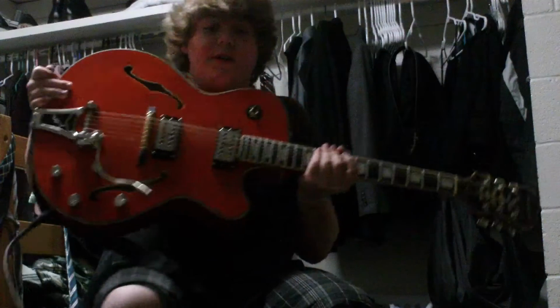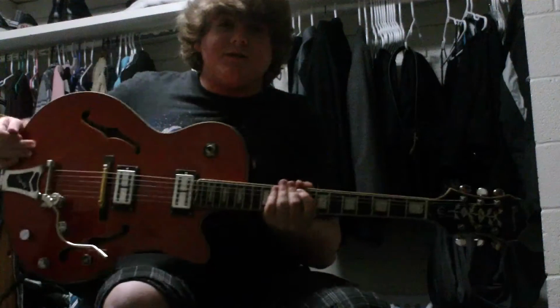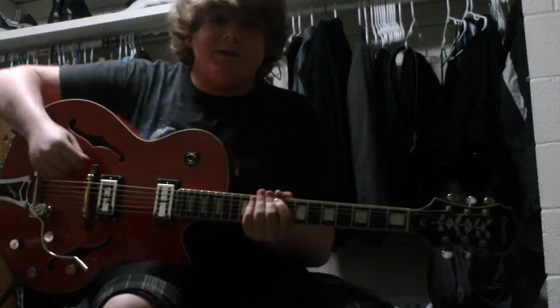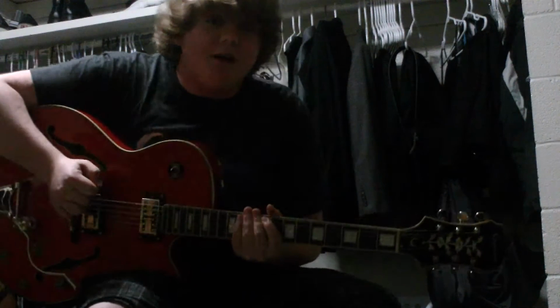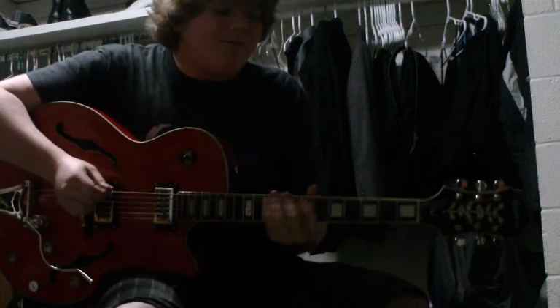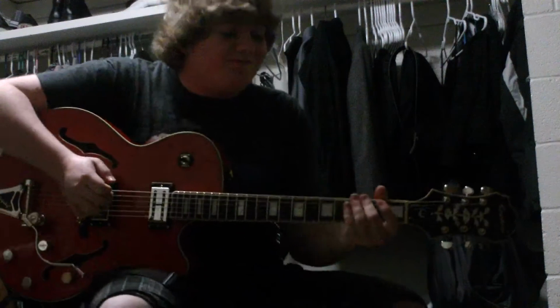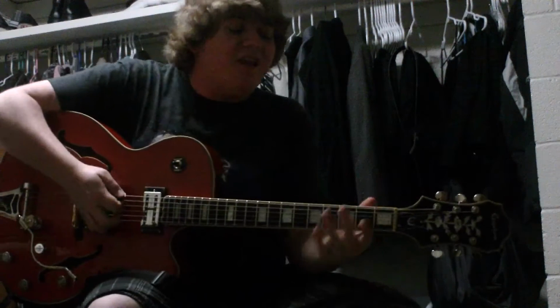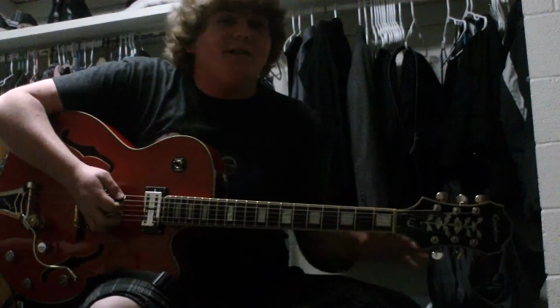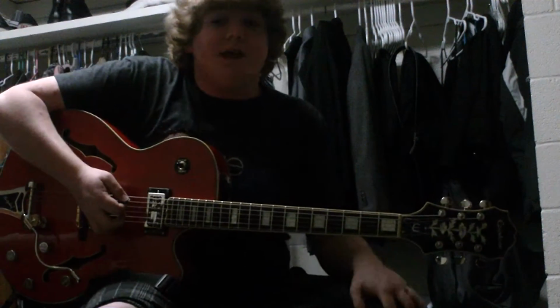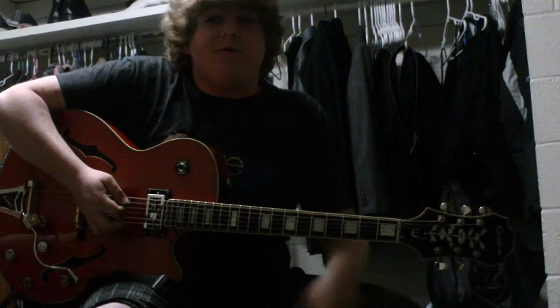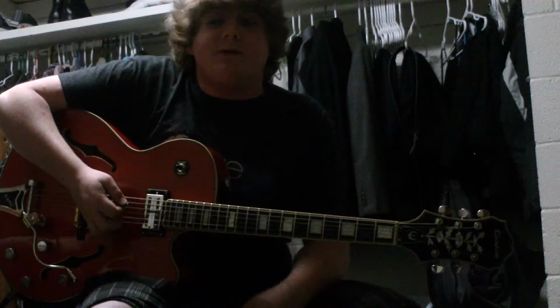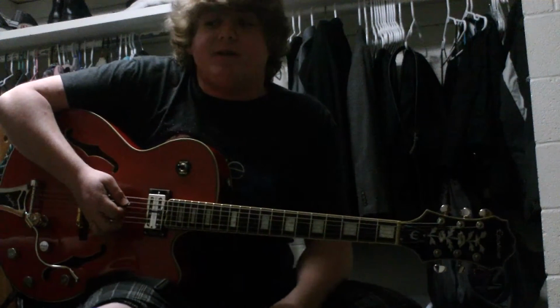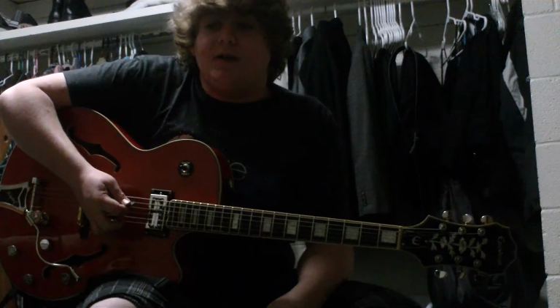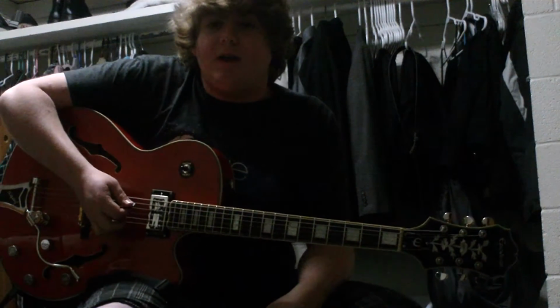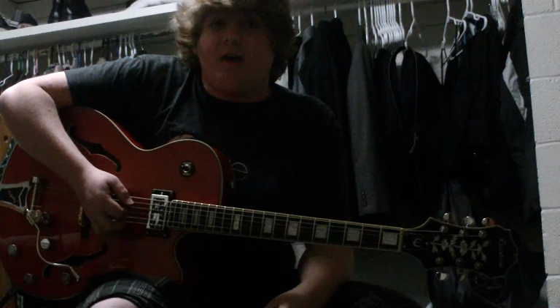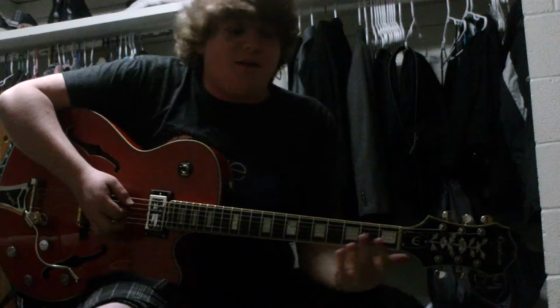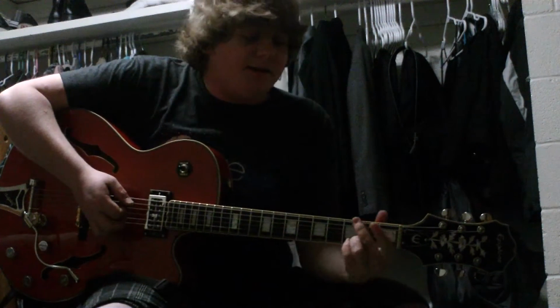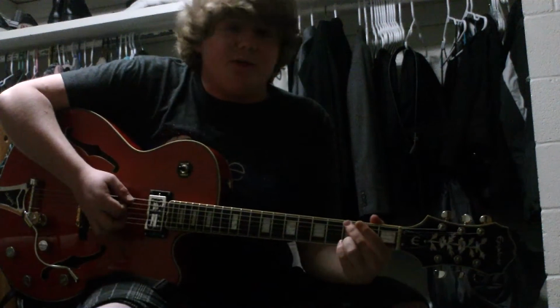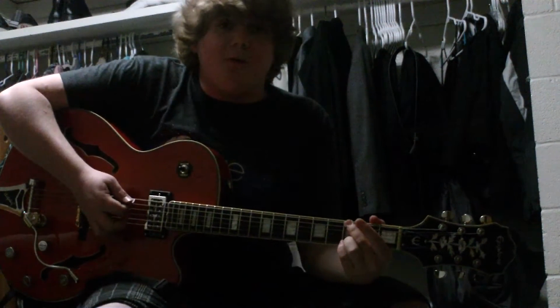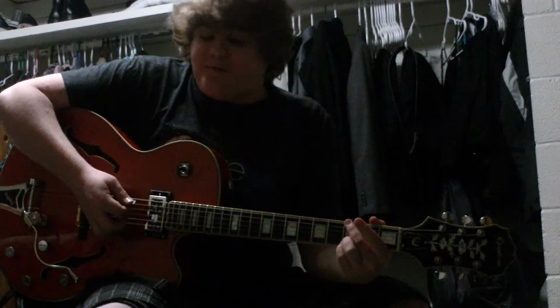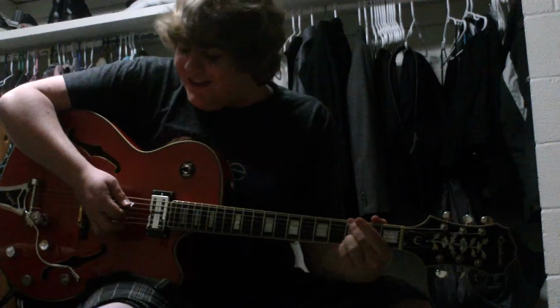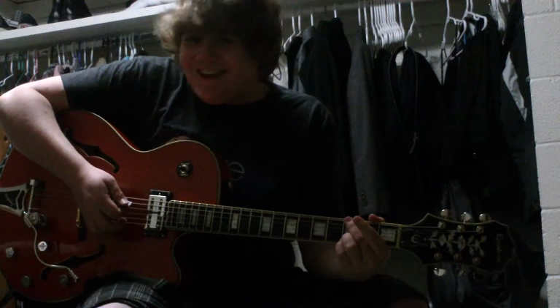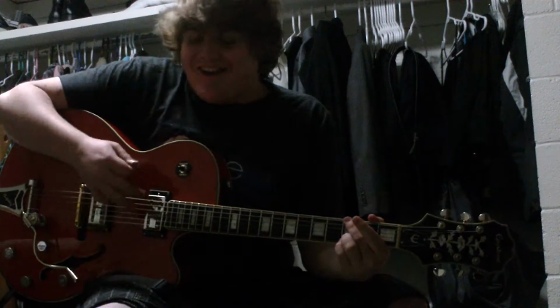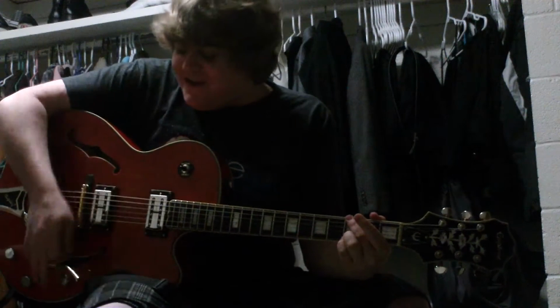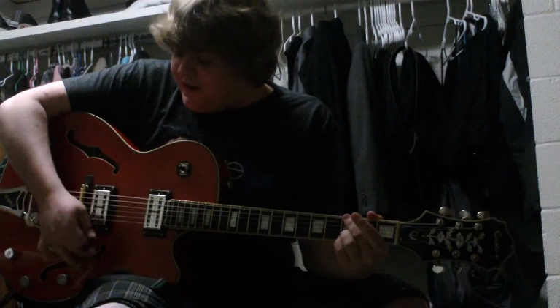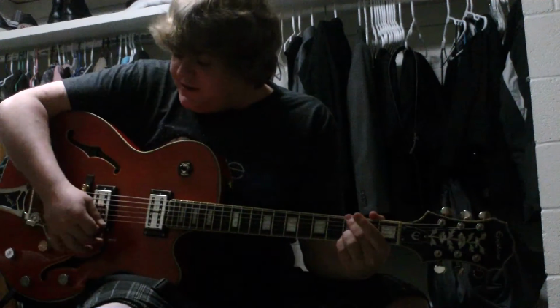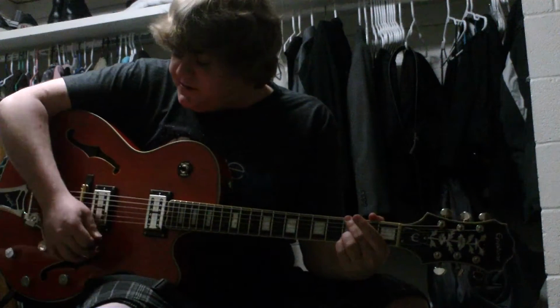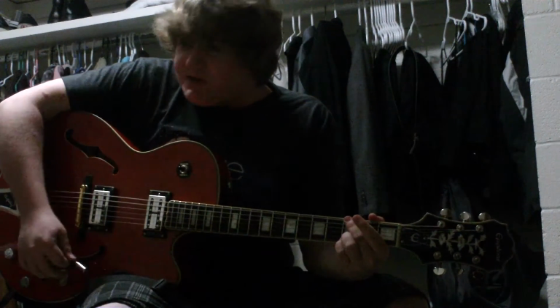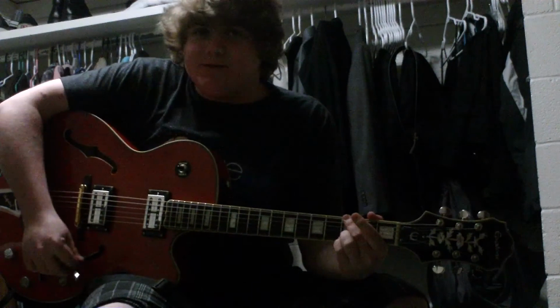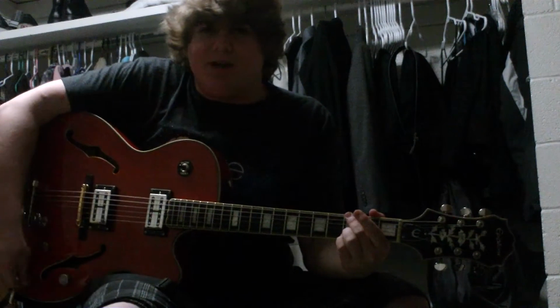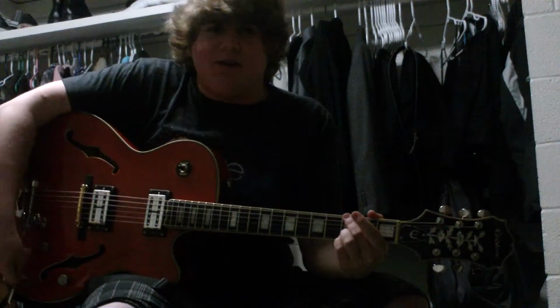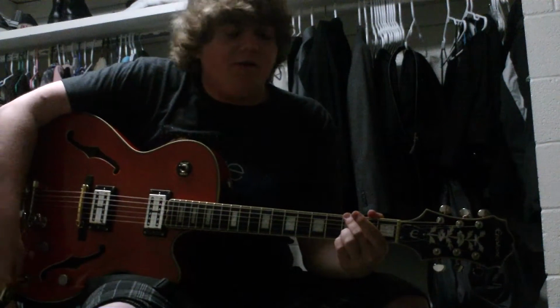Here is my new guitar. It's an Epiphone Swingster and it's pretty cool. I'm gonna just show some stuff that it can do.